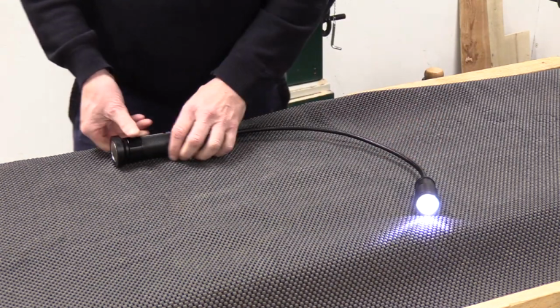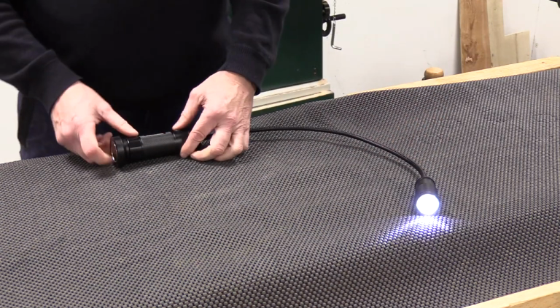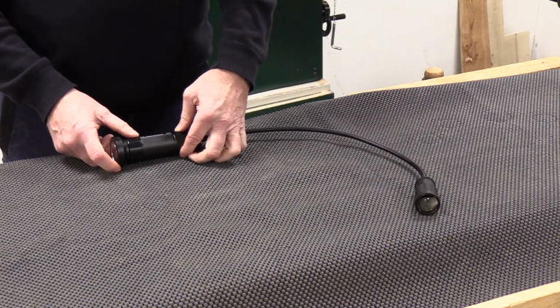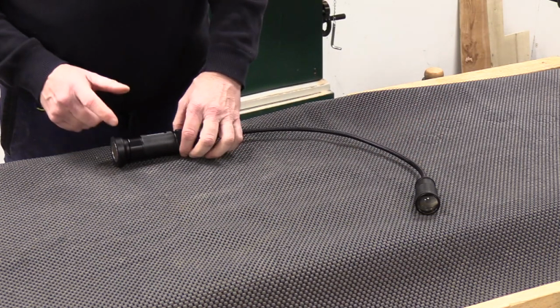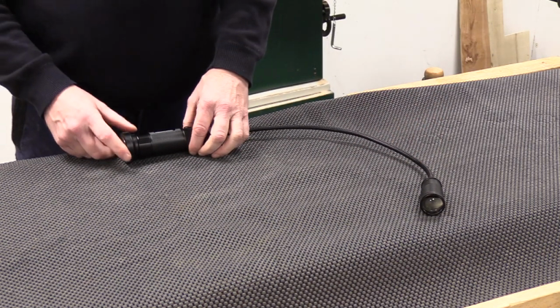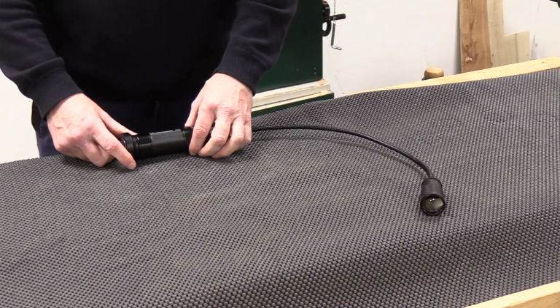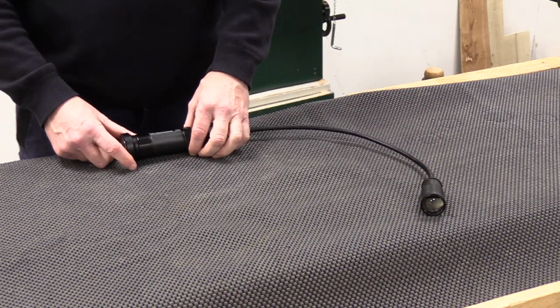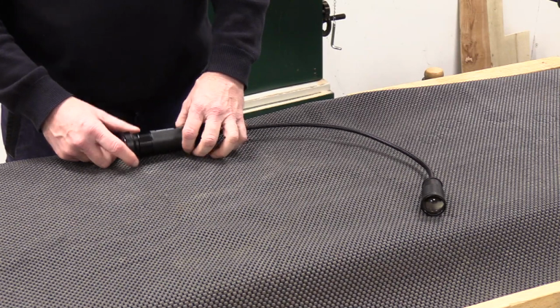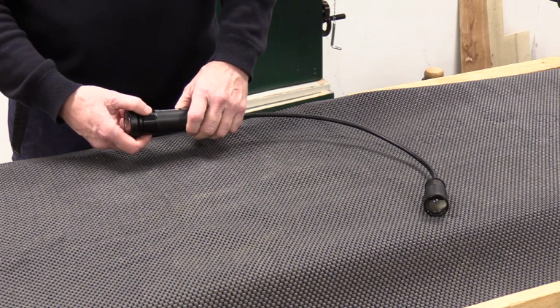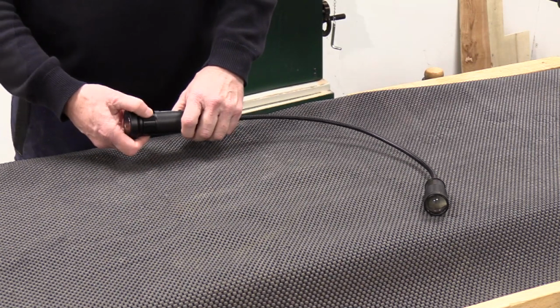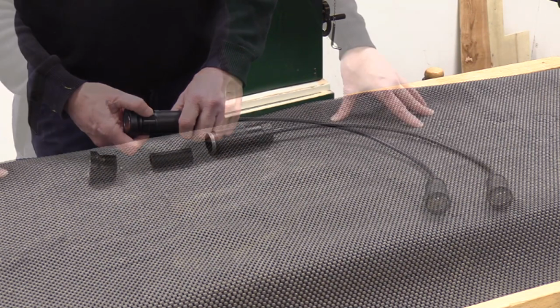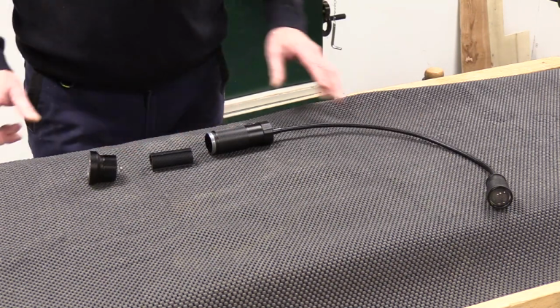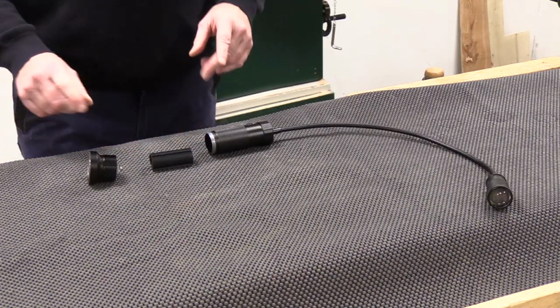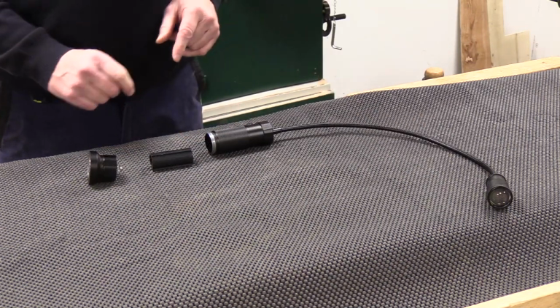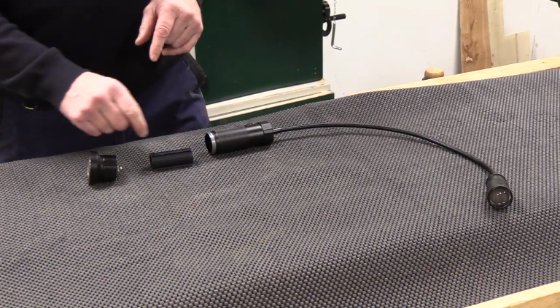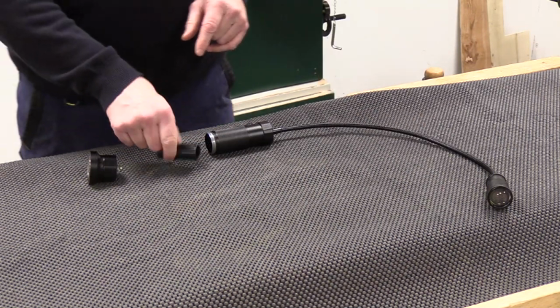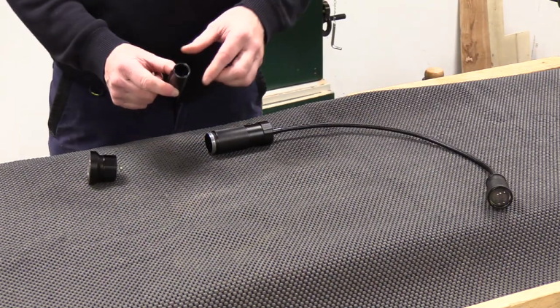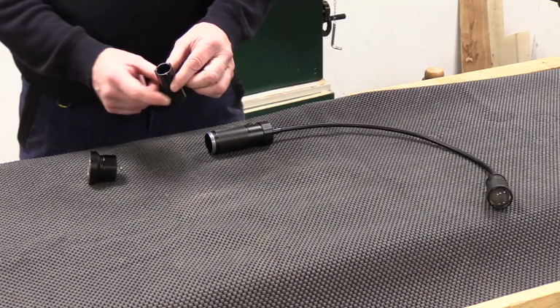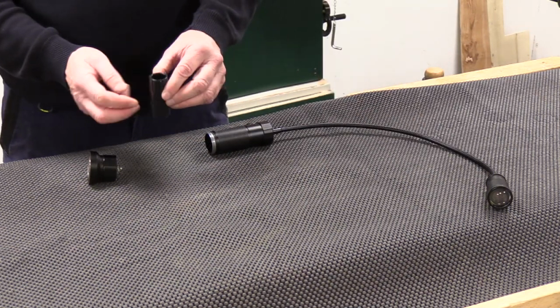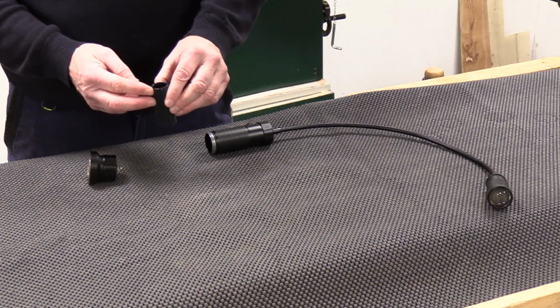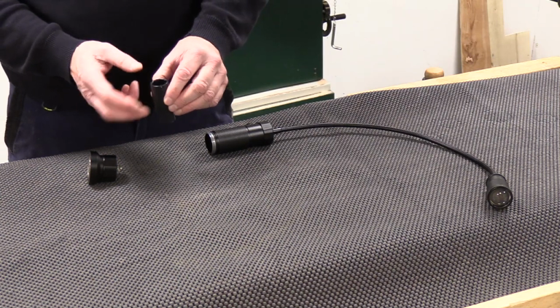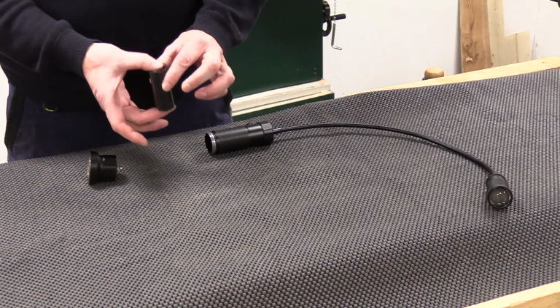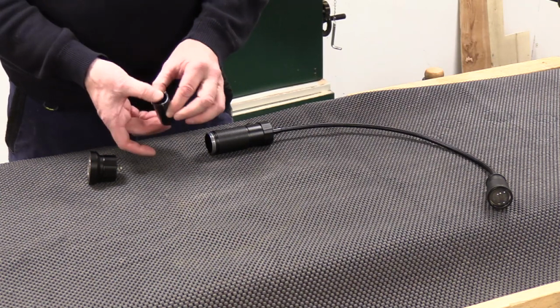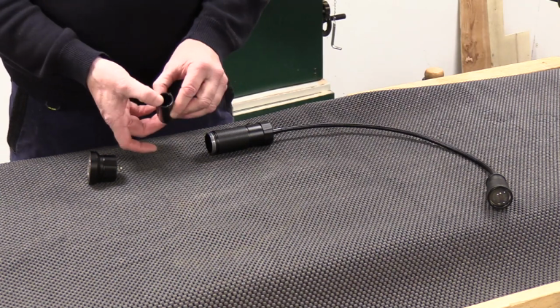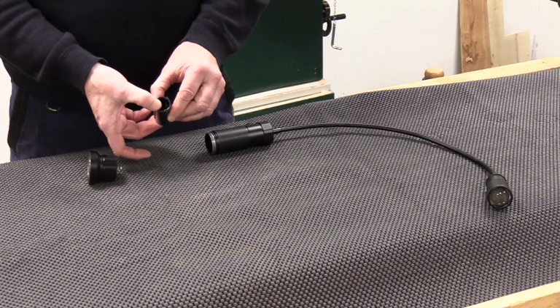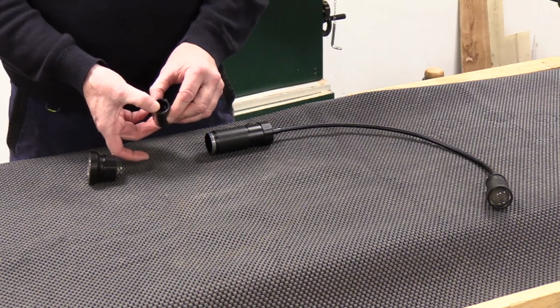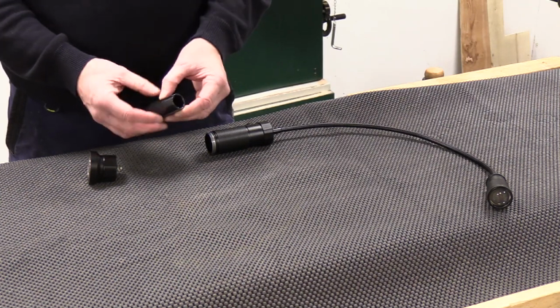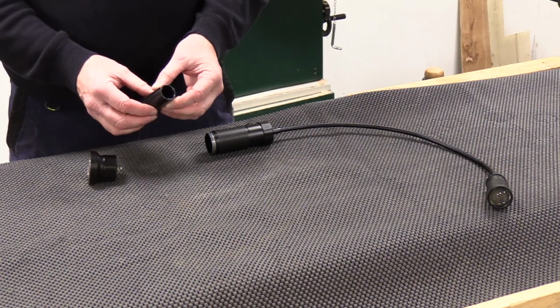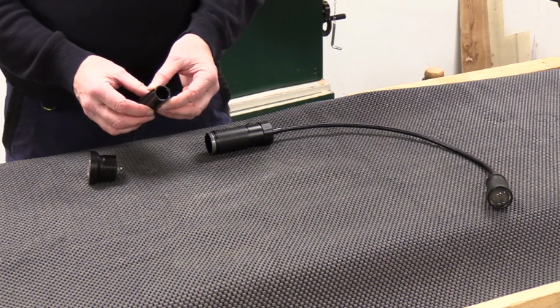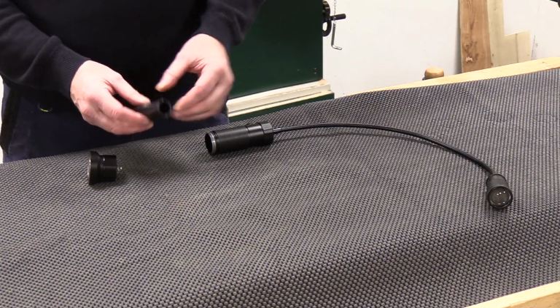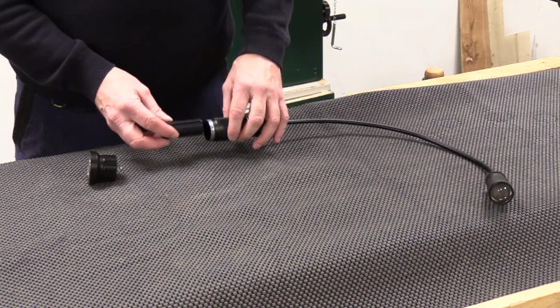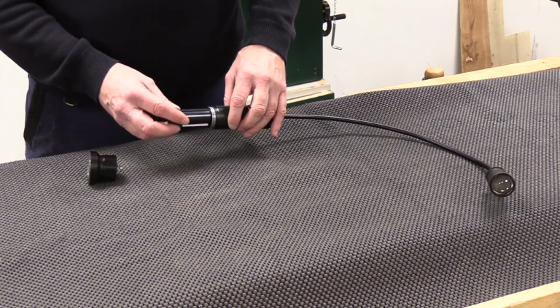What we'll do now is show you how to use the lithium batteries. To use the lithium battery, there's a battery carrier case and you put the lithium battery in there — which is not provided — and slide that in as a sleeve of the lithium battery inside.